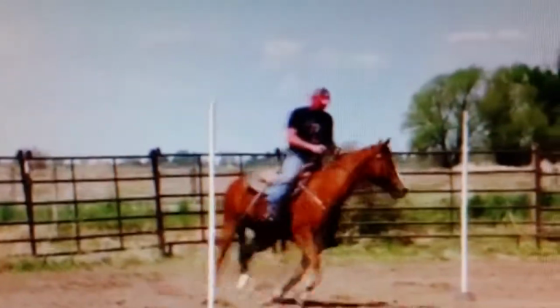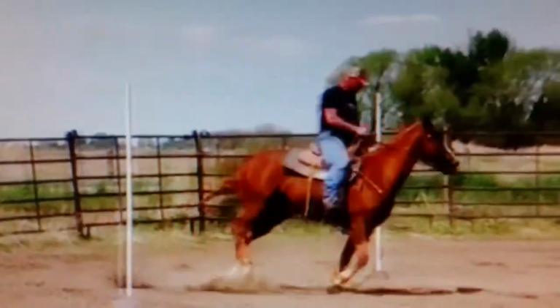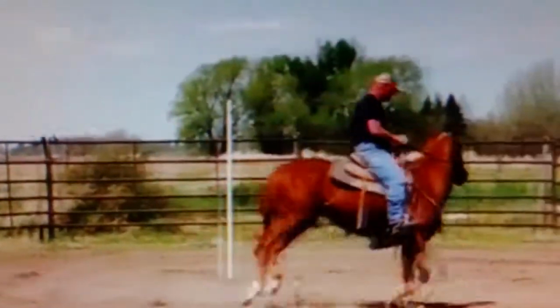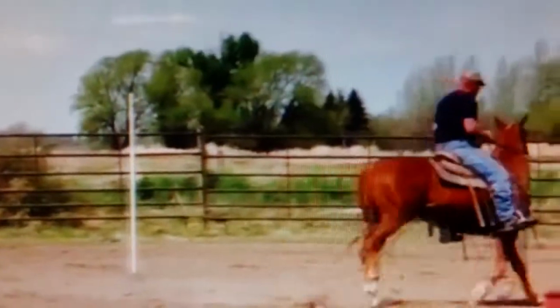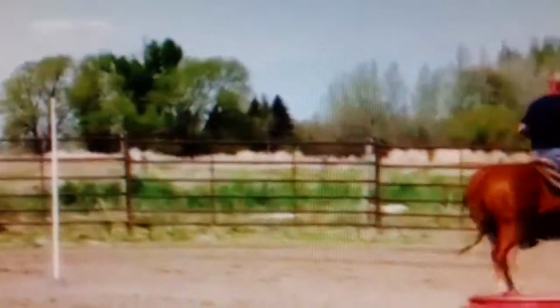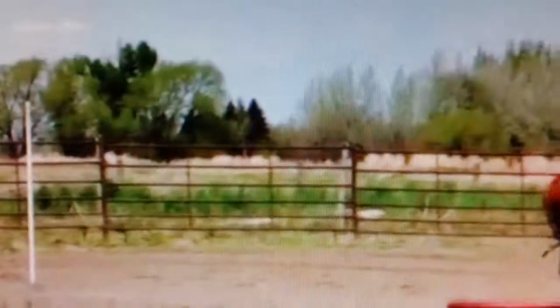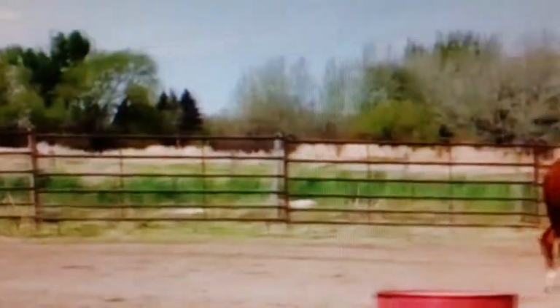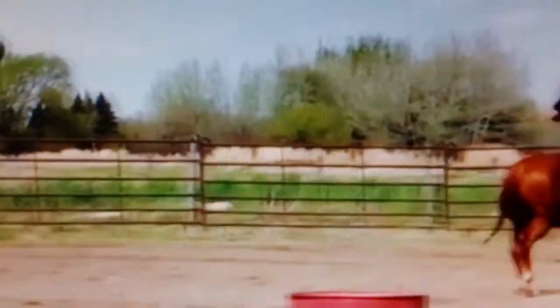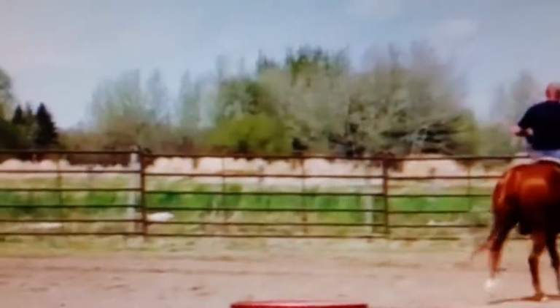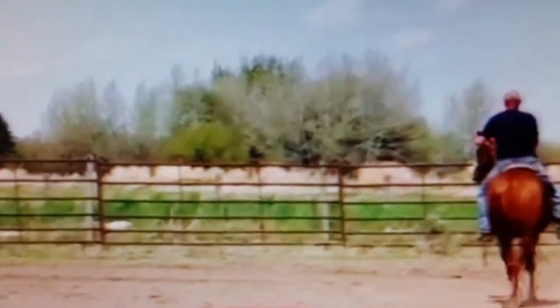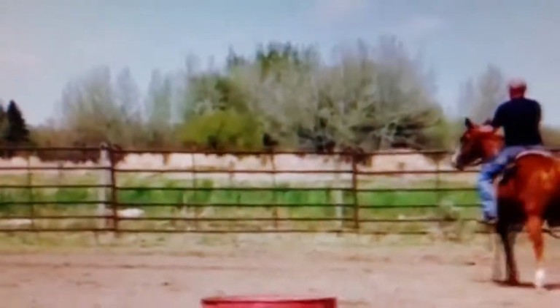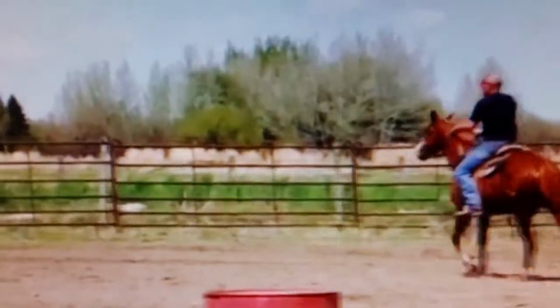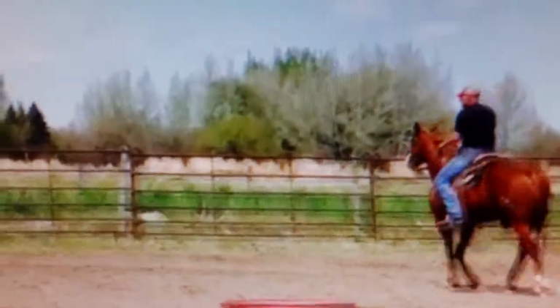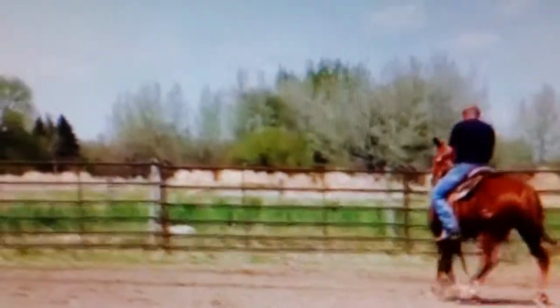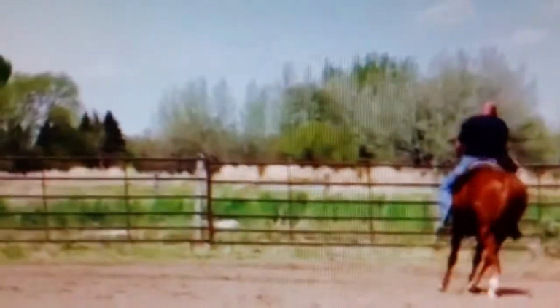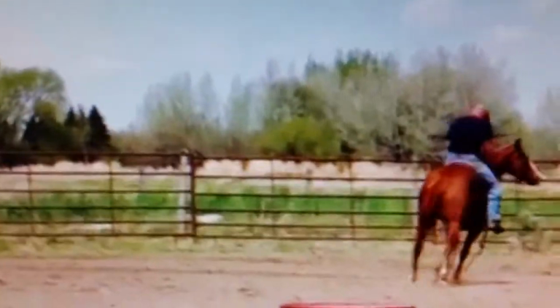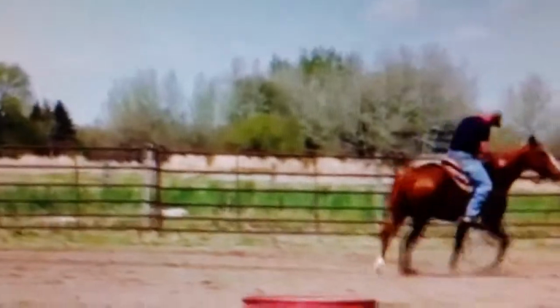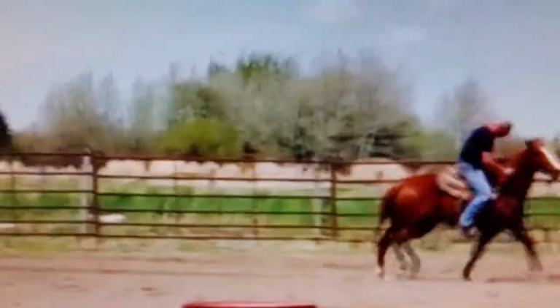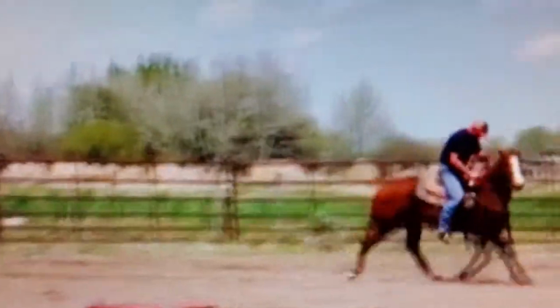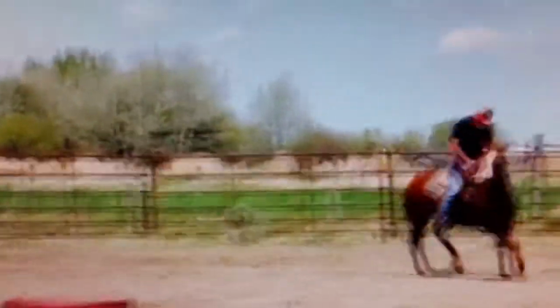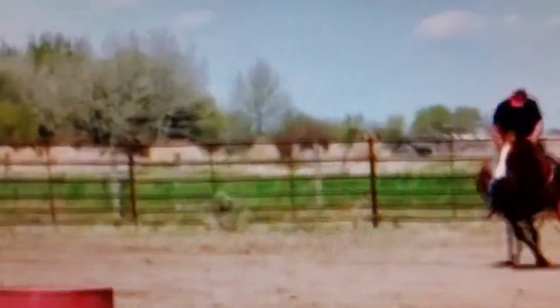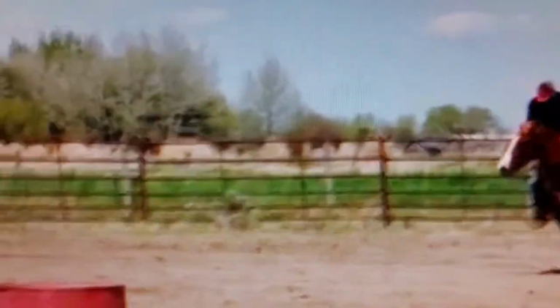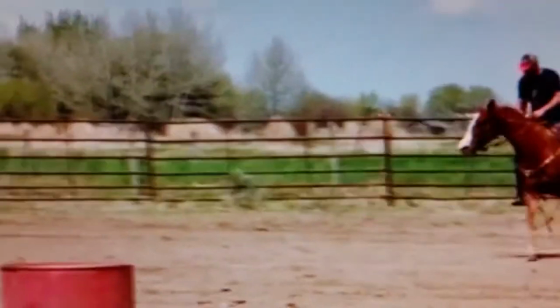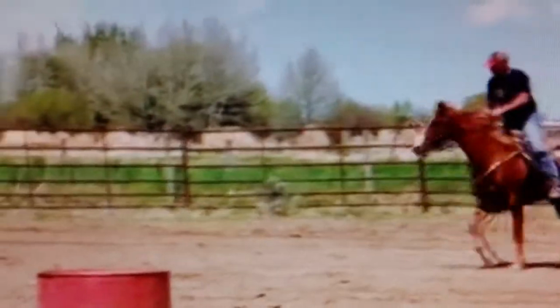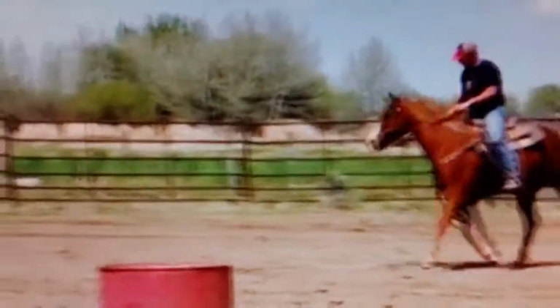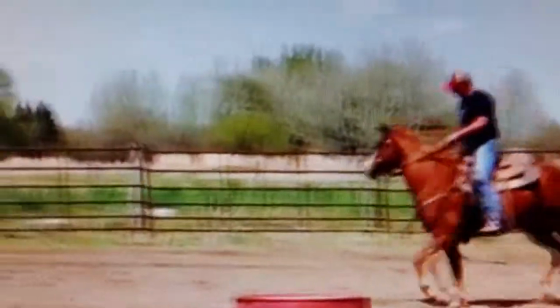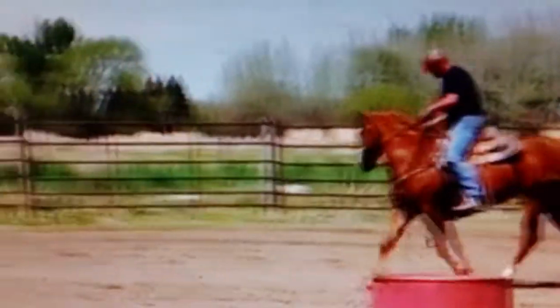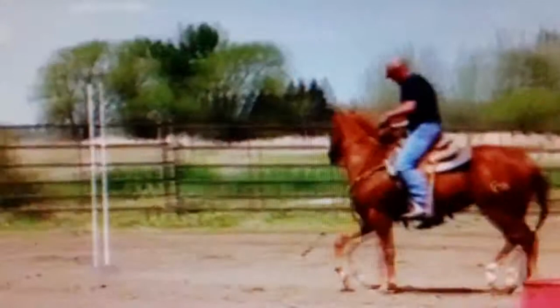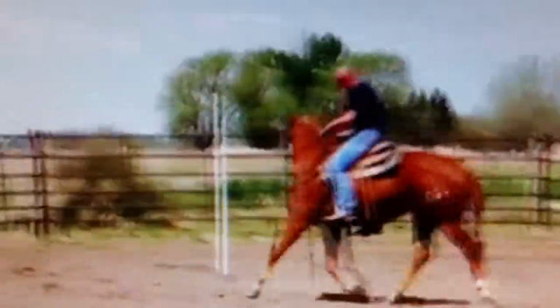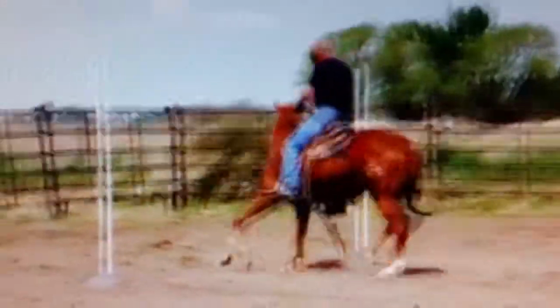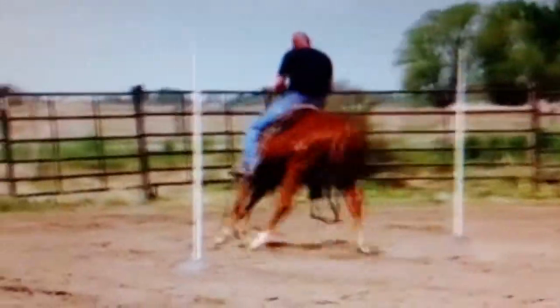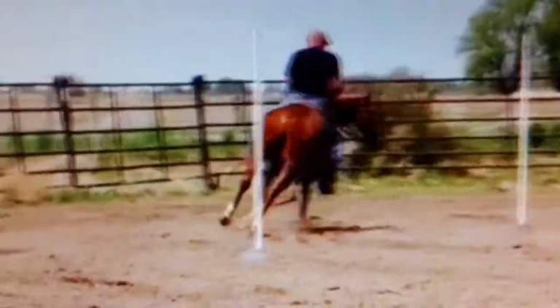When I get to the end pole I could continue around the end pole and come back down the fence side for another six left-hand turns, or I can change directions like I'm doing here and come back and do six right-hand turns.